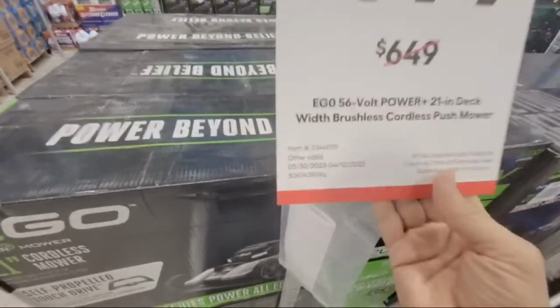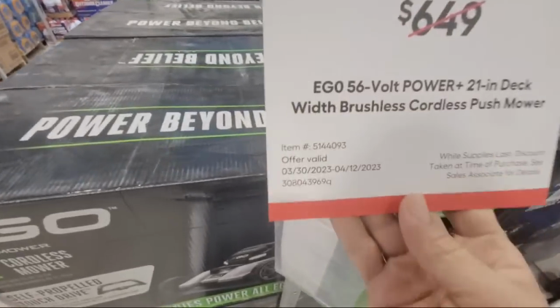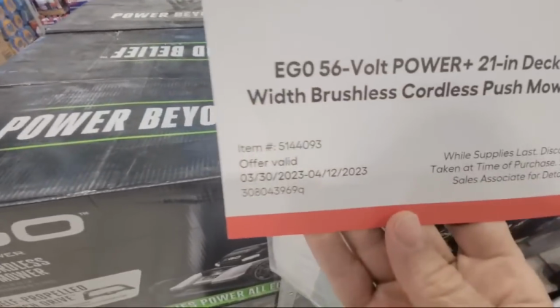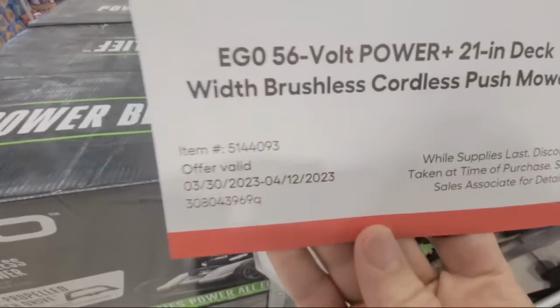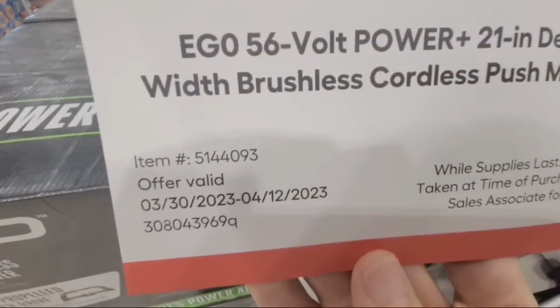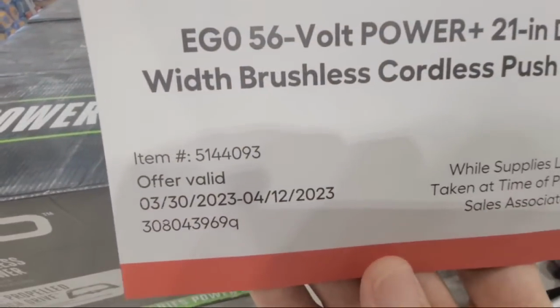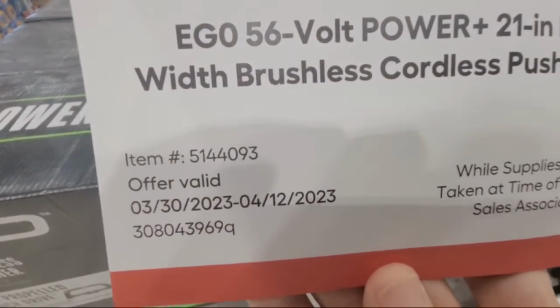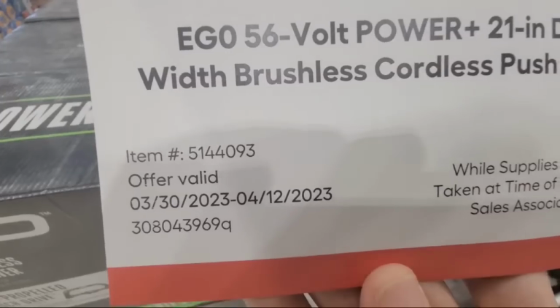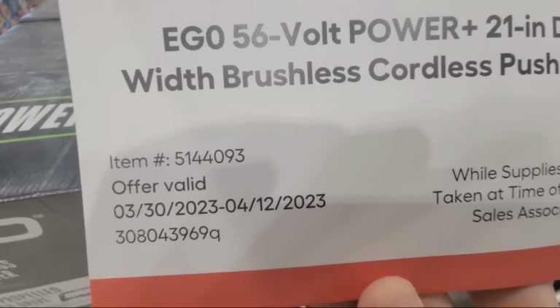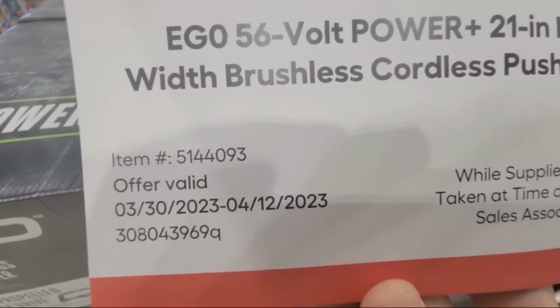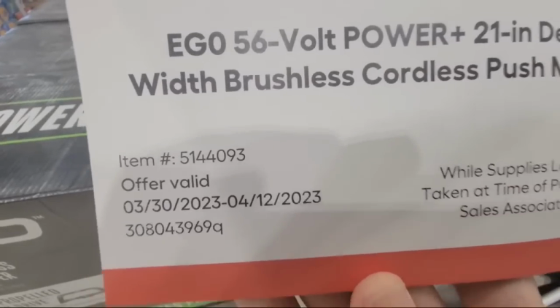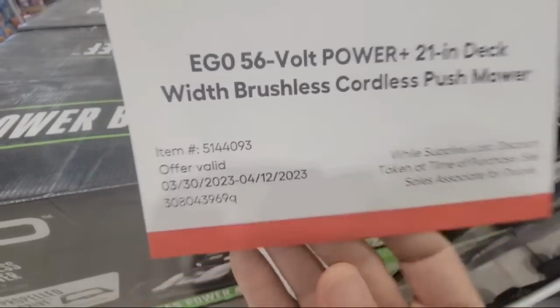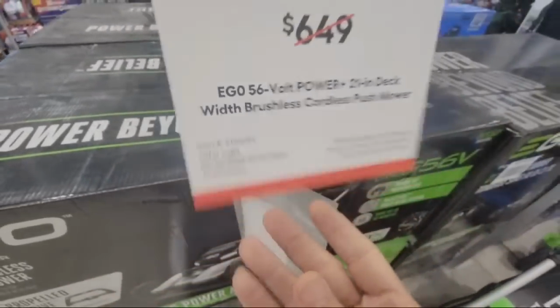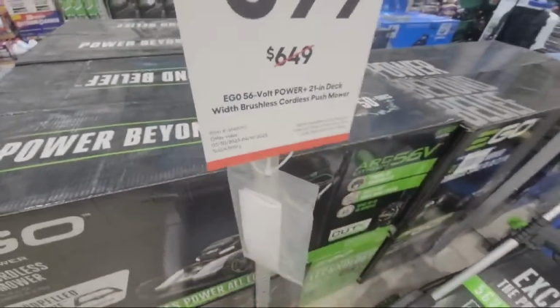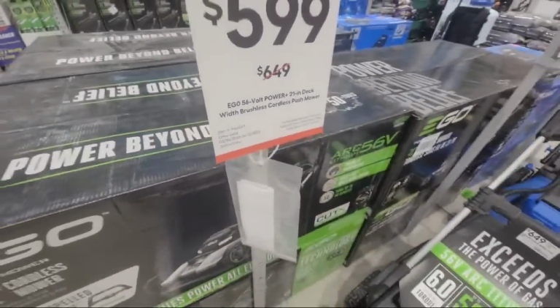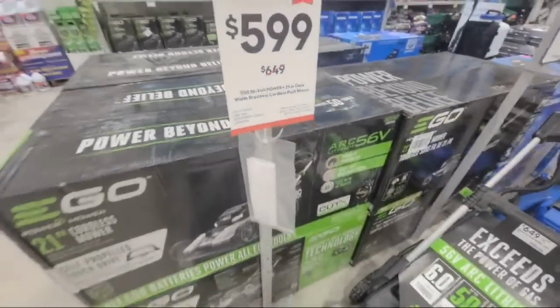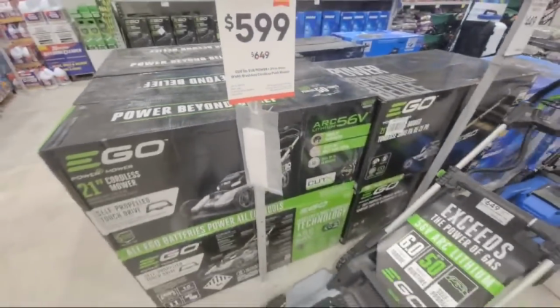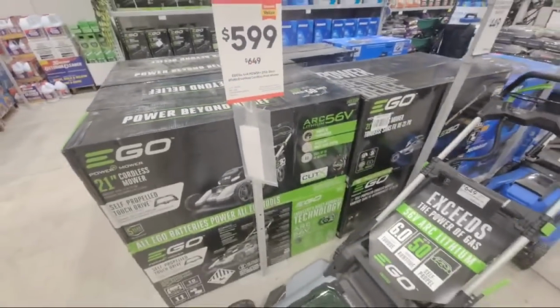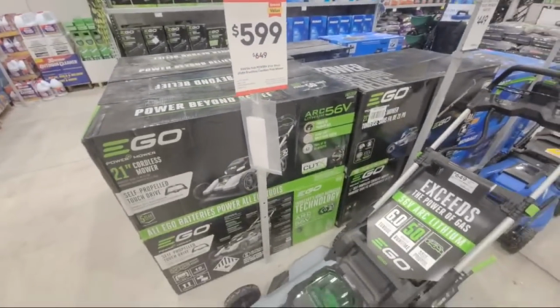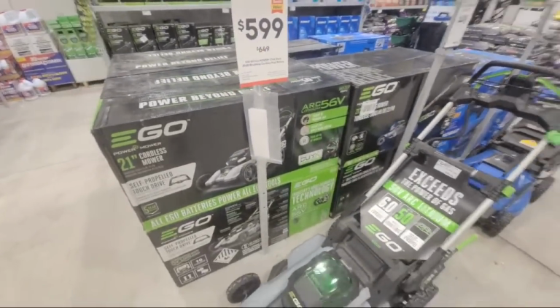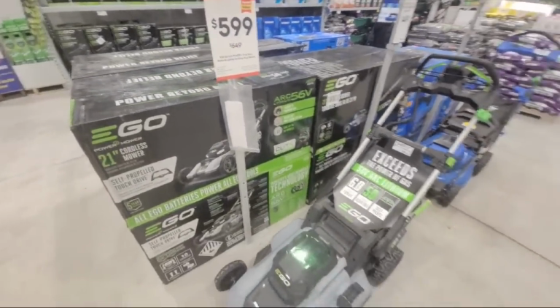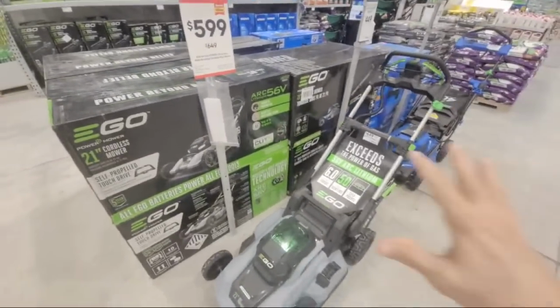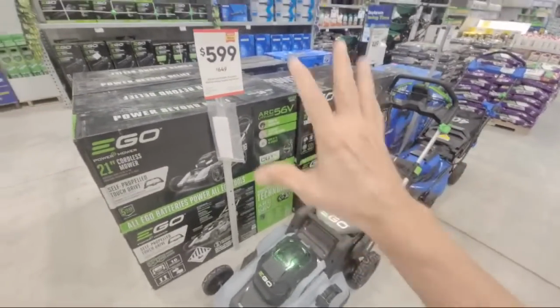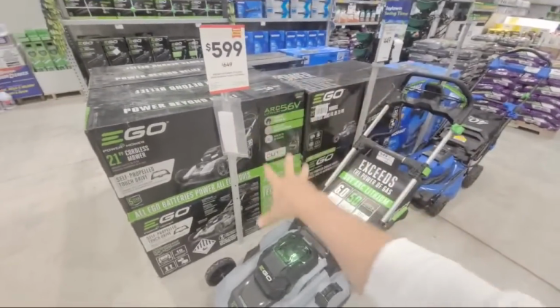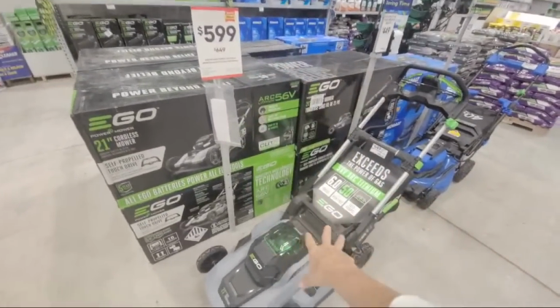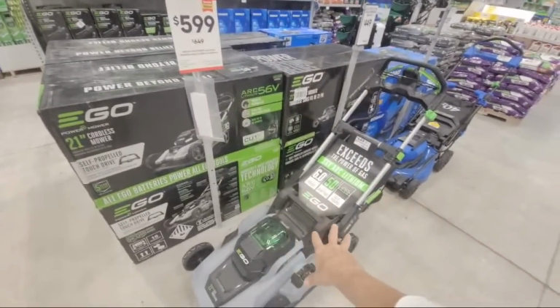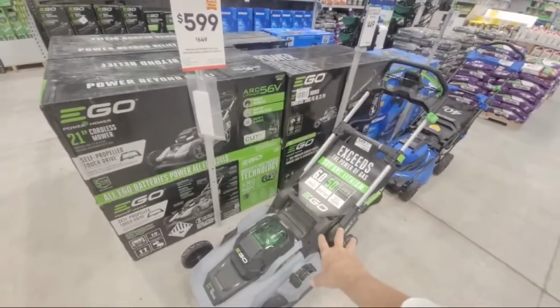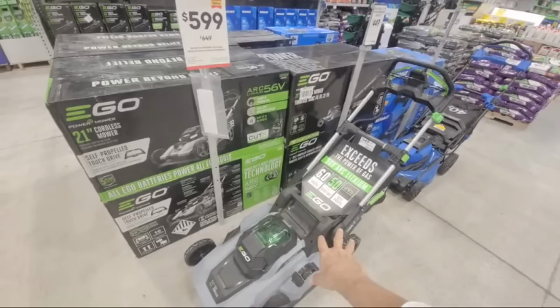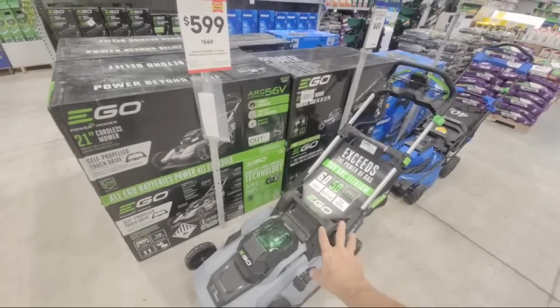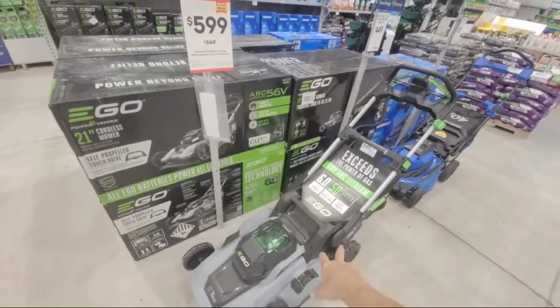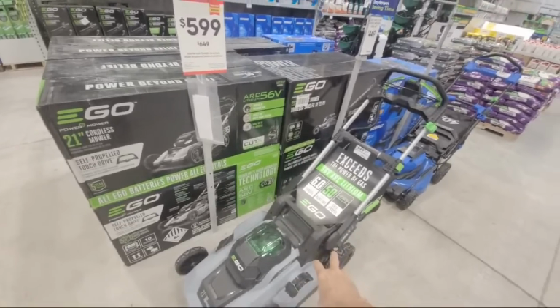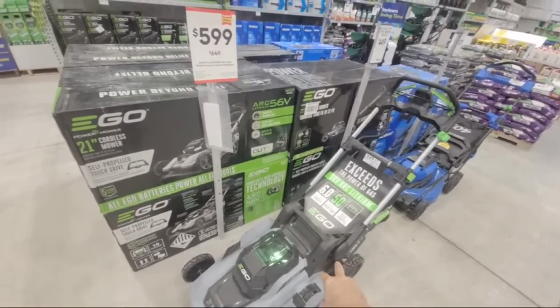You can see this sale started a few days ago on the 30th, and it runs until next week on the 12th. So that's $50 off this Ego mower, the 56-volt mower.